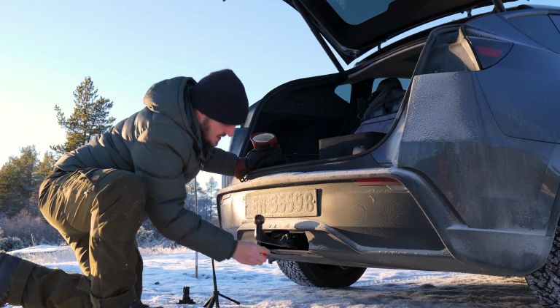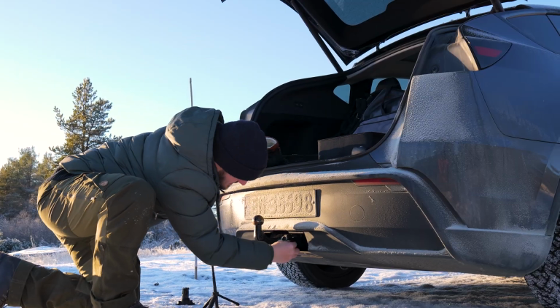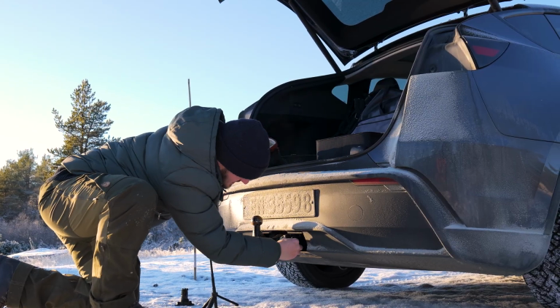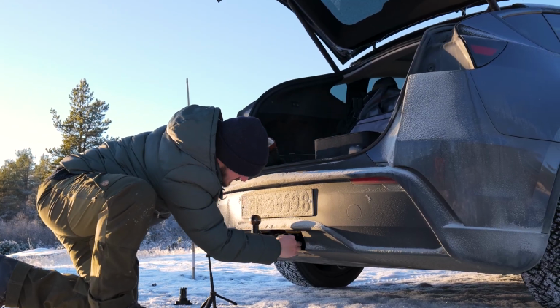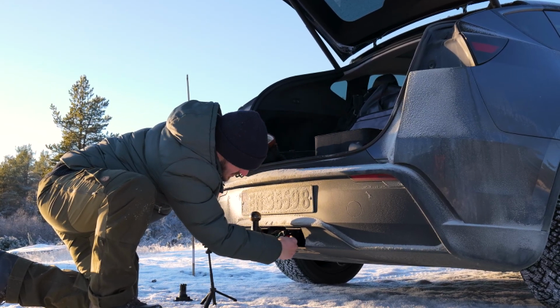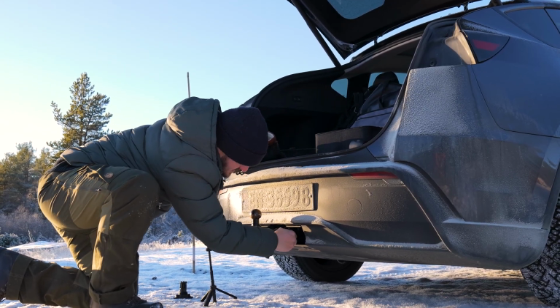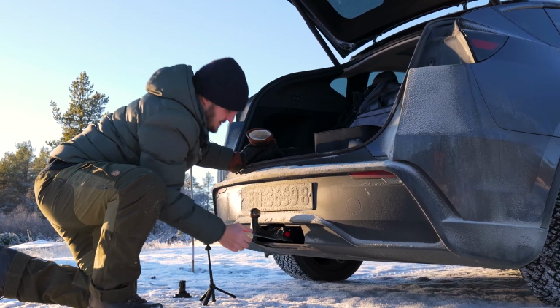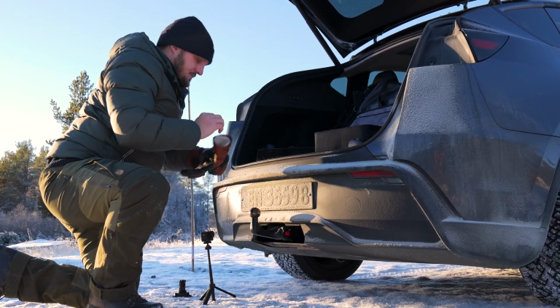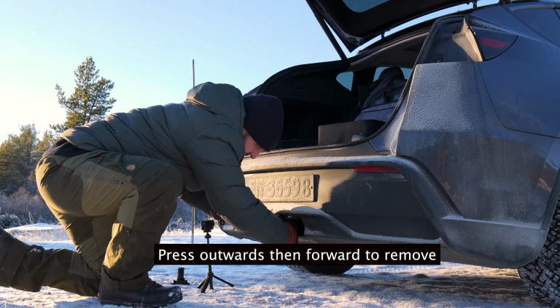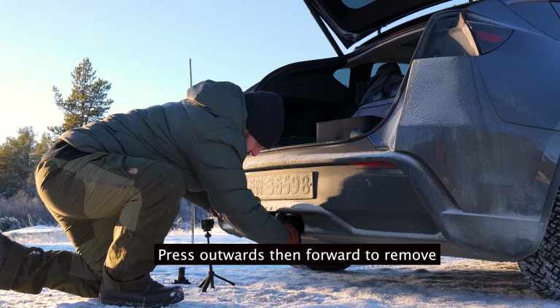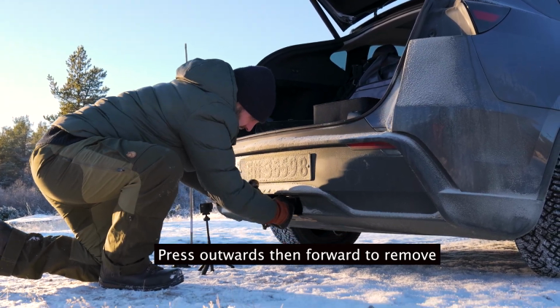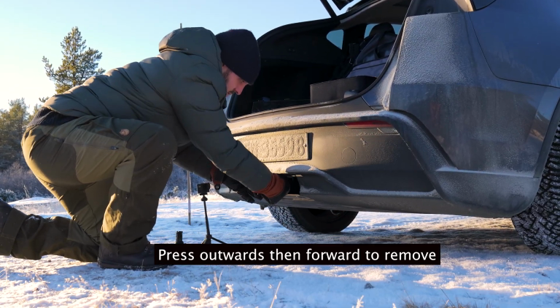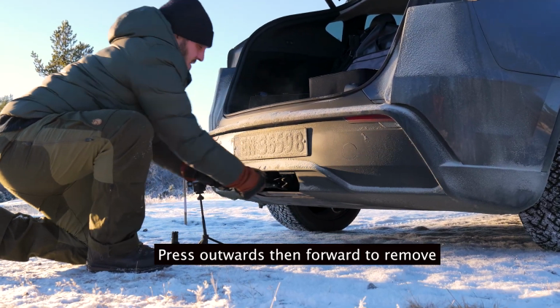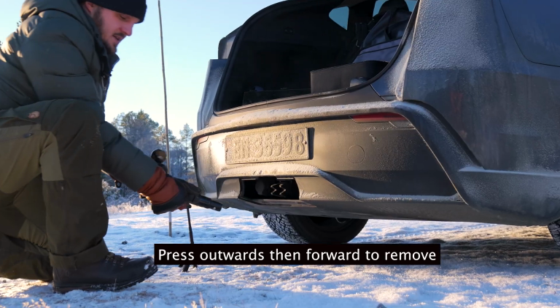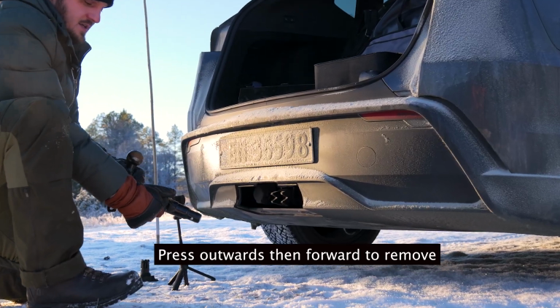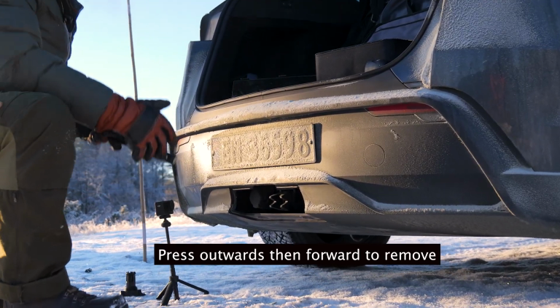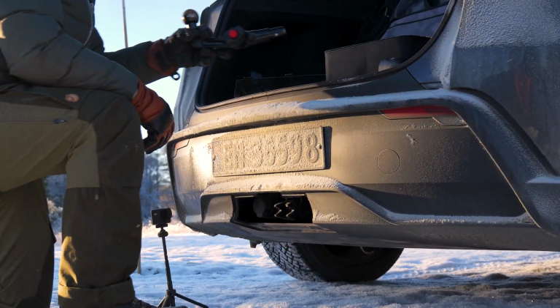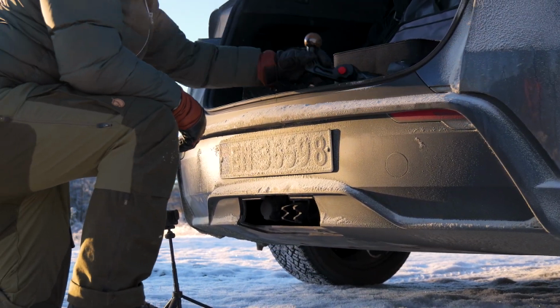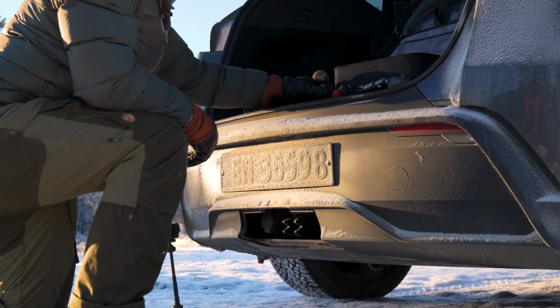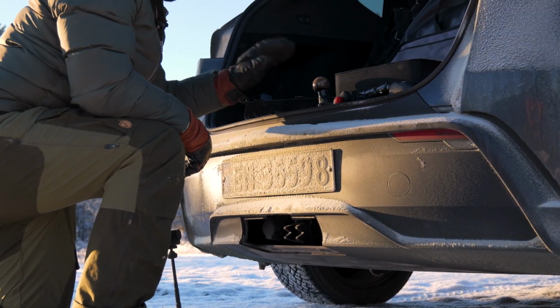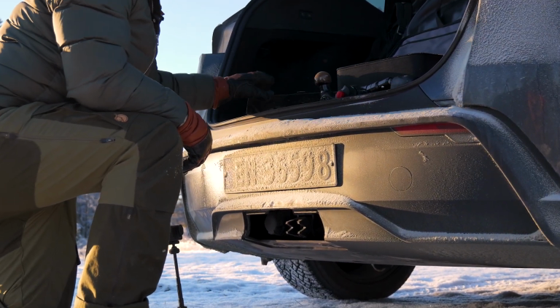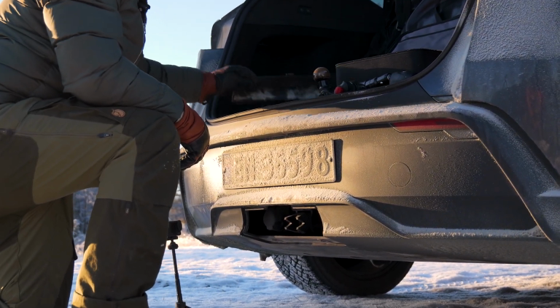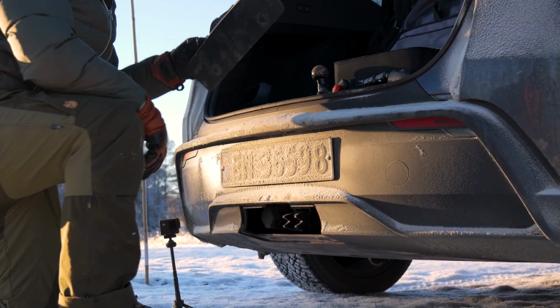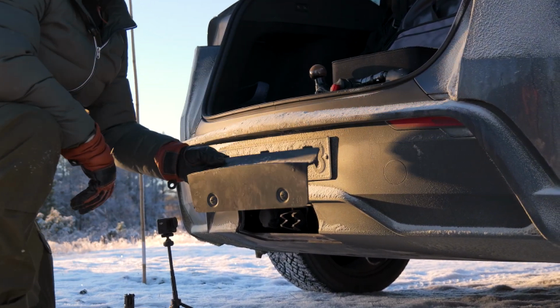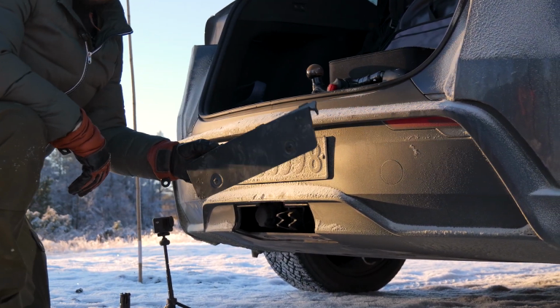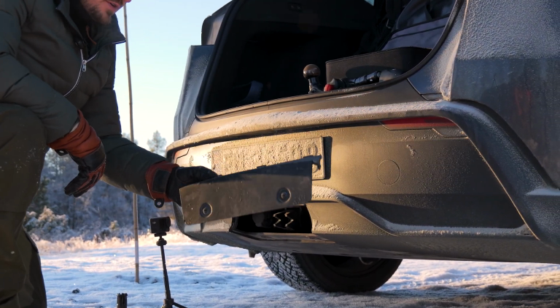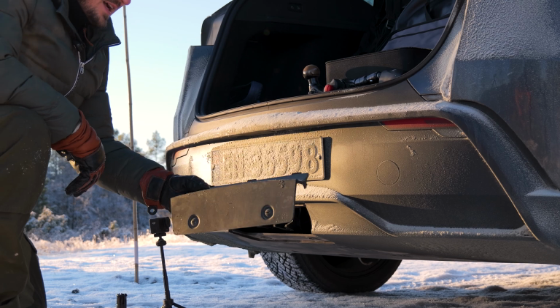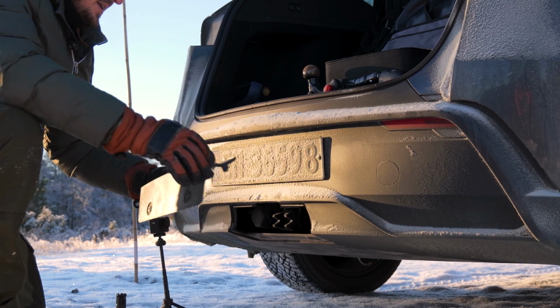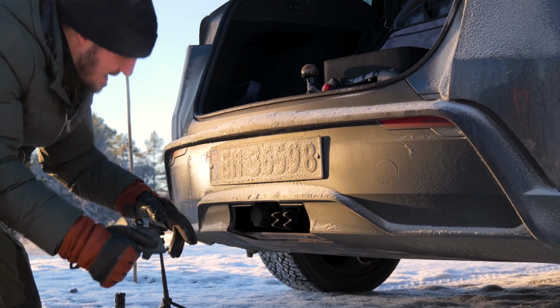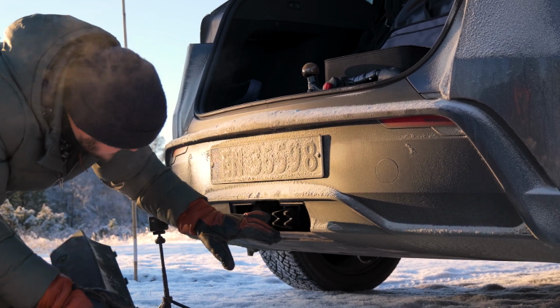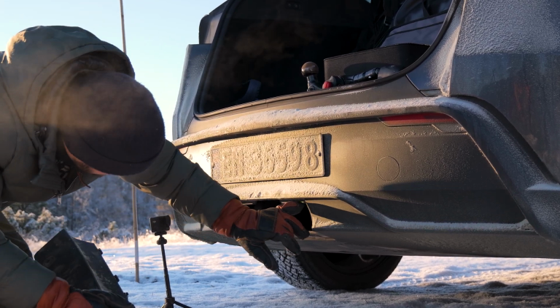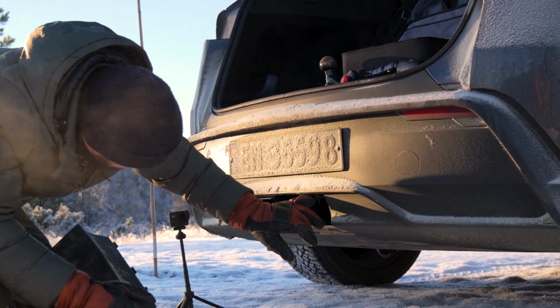Now if you want to remove the tow hitch, just use the key again here — open, turn, press outwards, and then forward. There it is. Now we will have to take the cover back on.